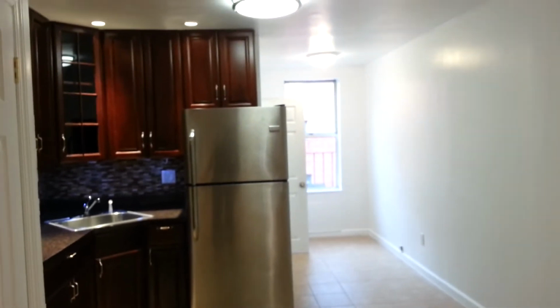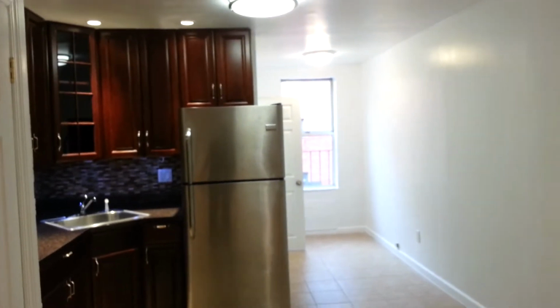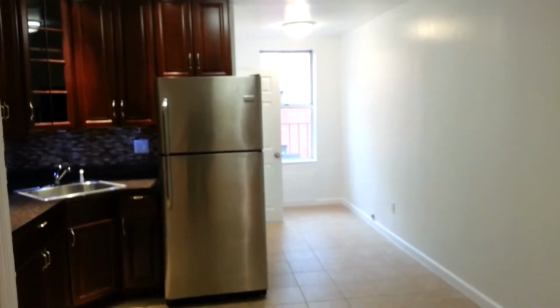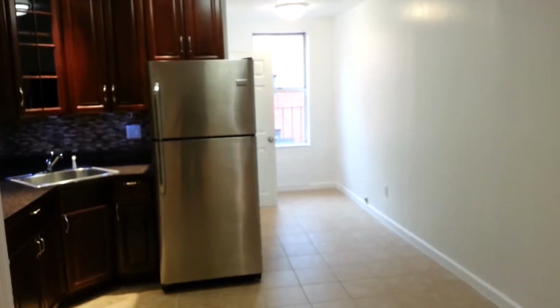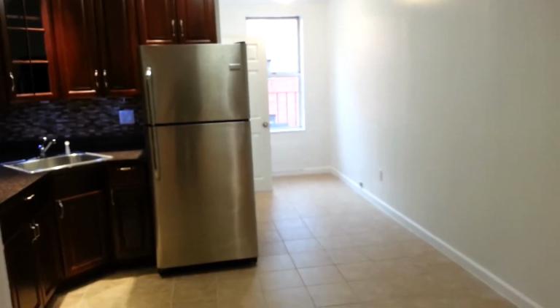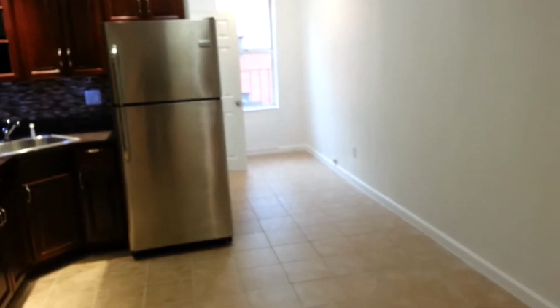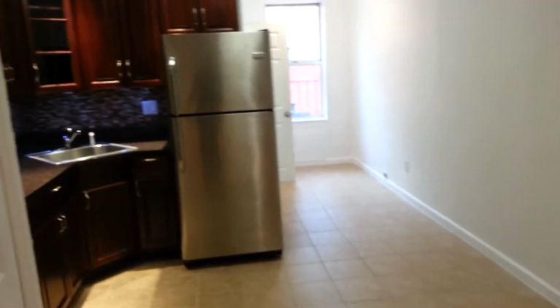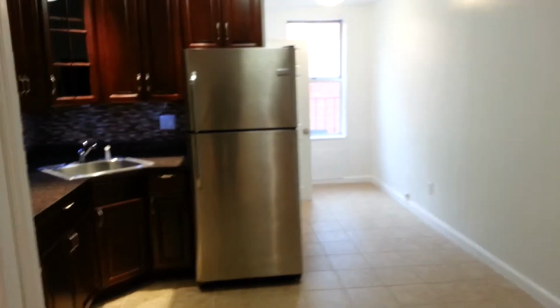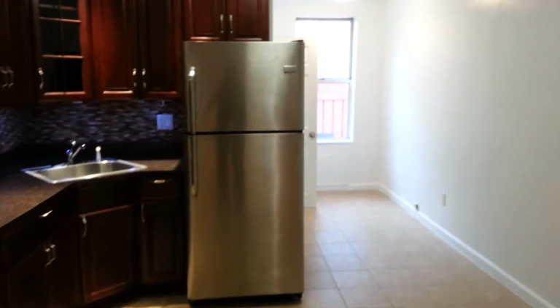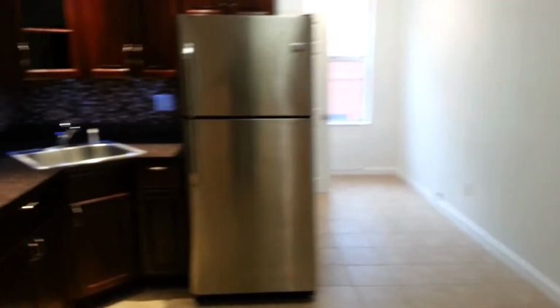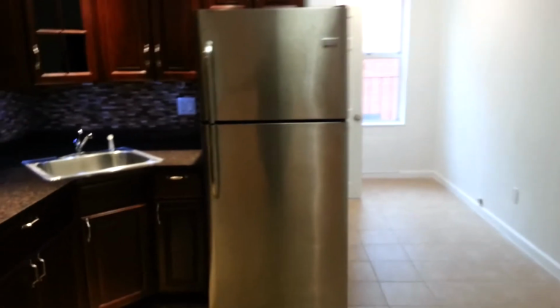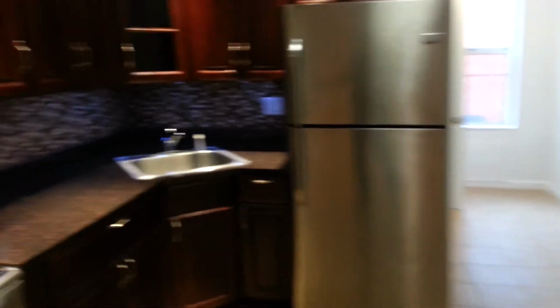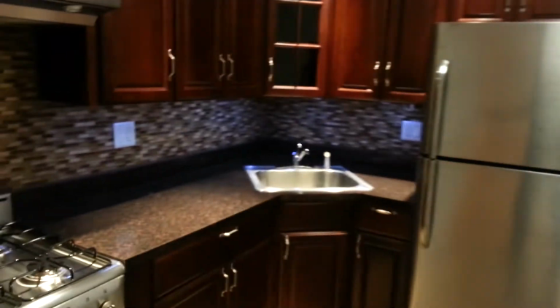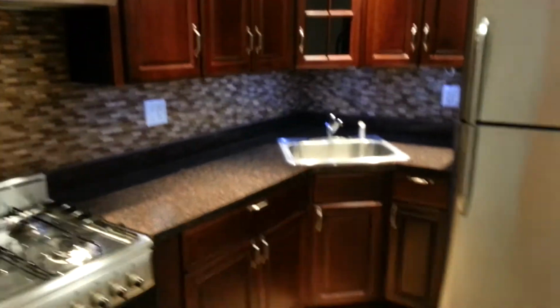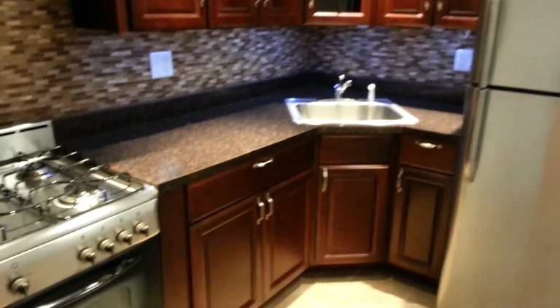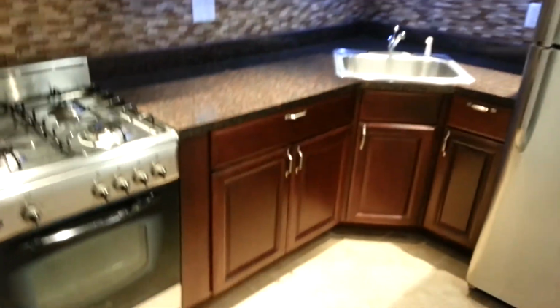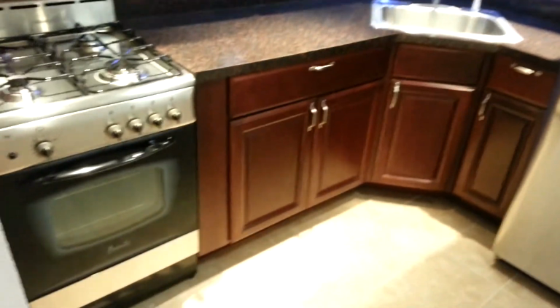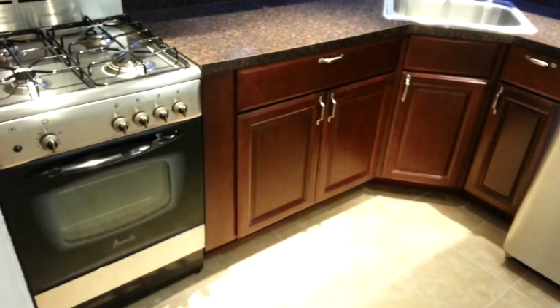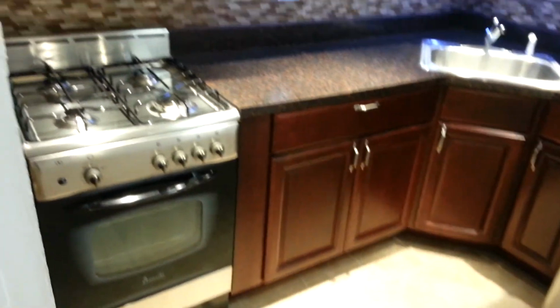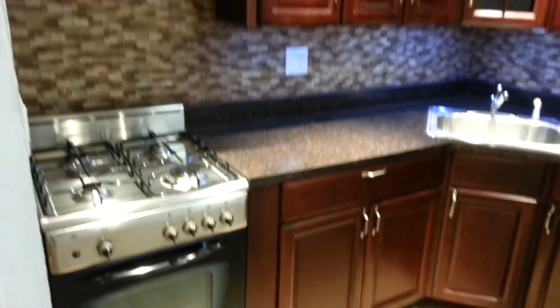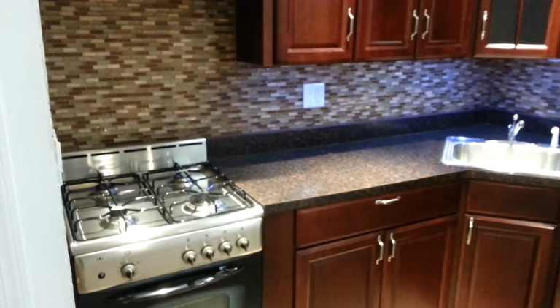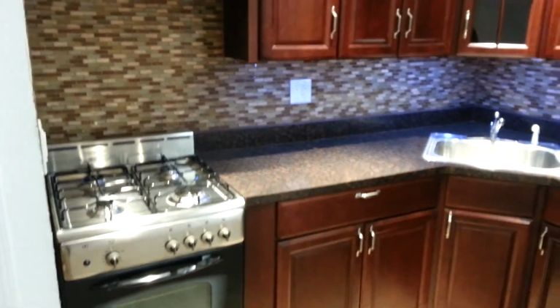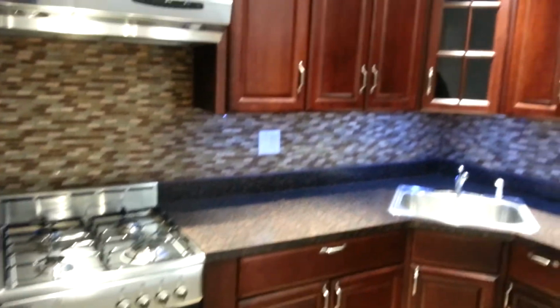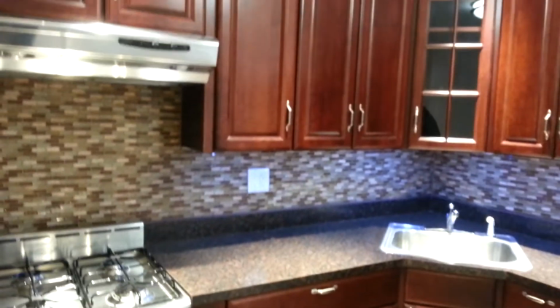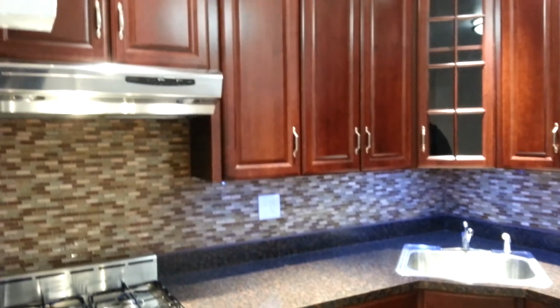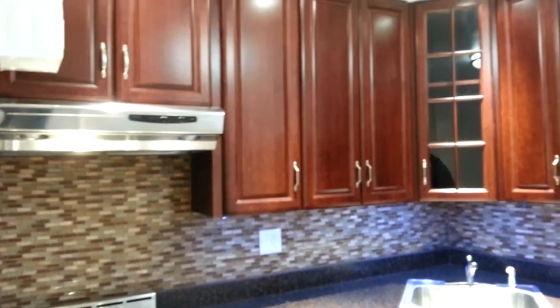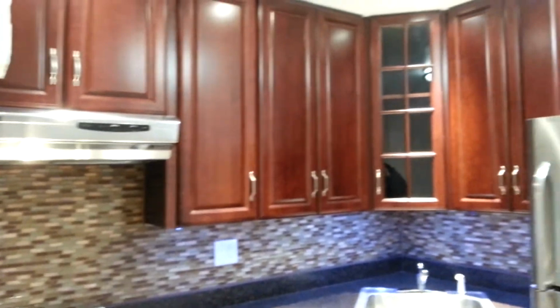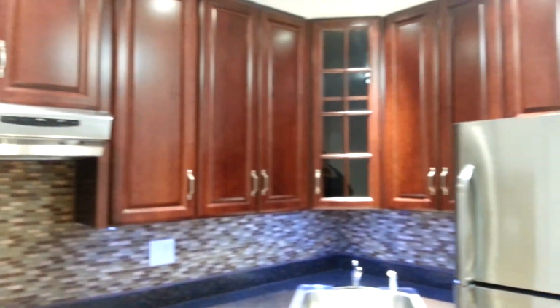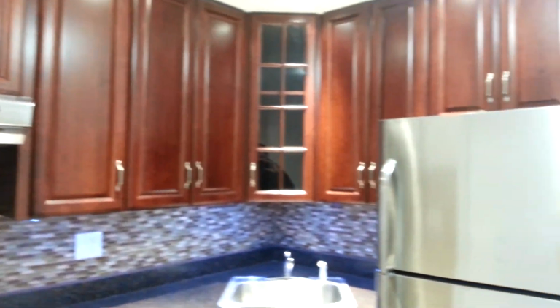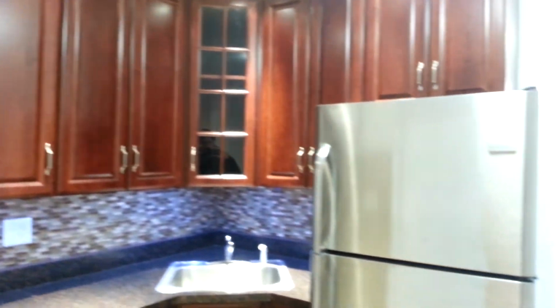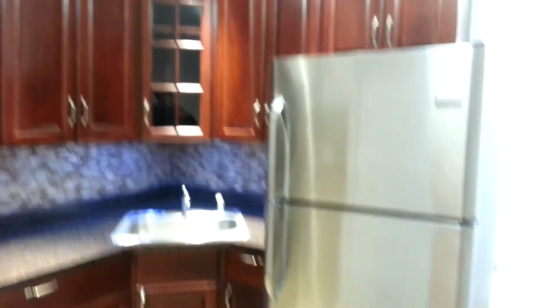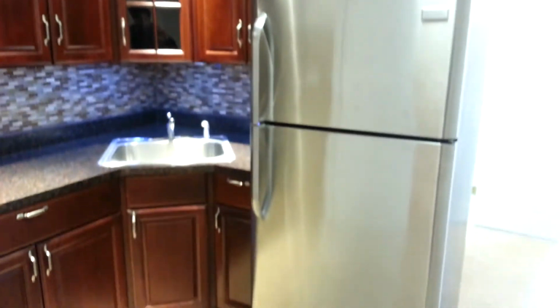This is a gorgeous, gorgeous apartment. Hardwood floors, four closets. Look at this beautiful kitchen with stainless steel appliances, condo finishes. I mean, look at all these details.